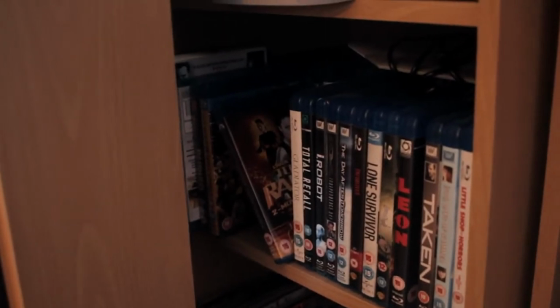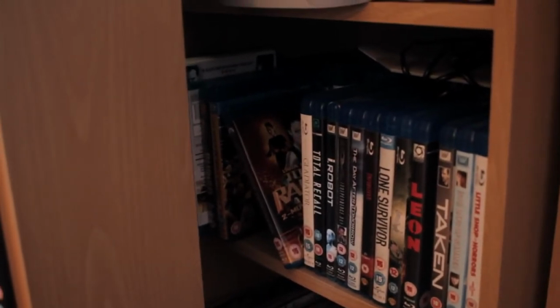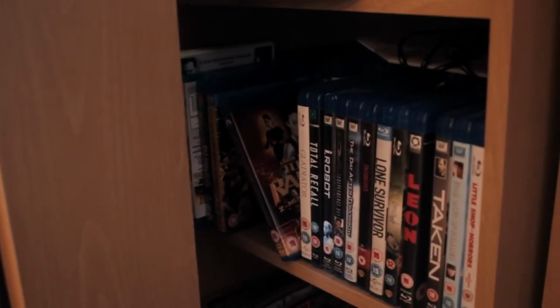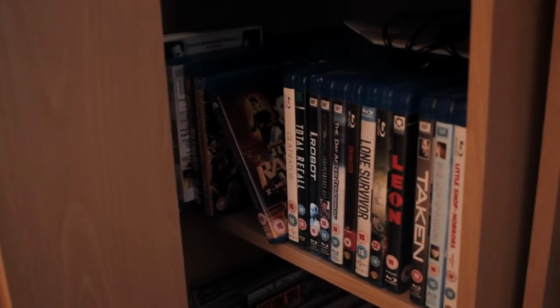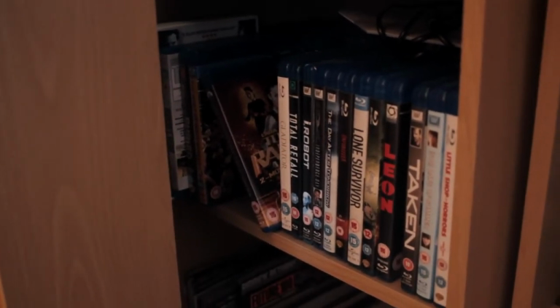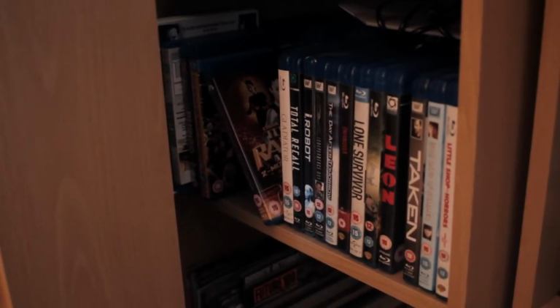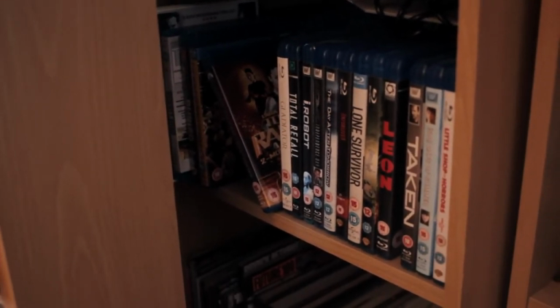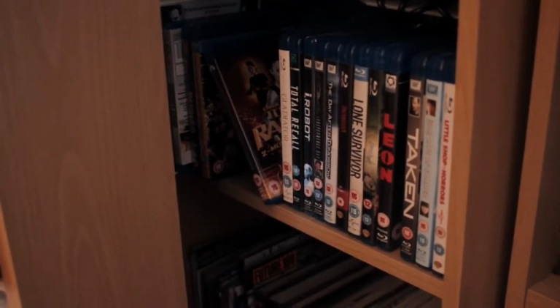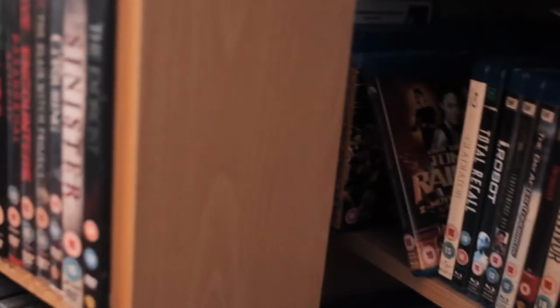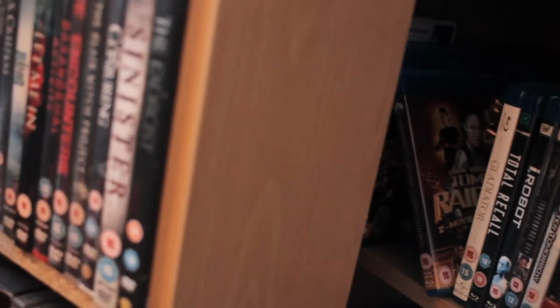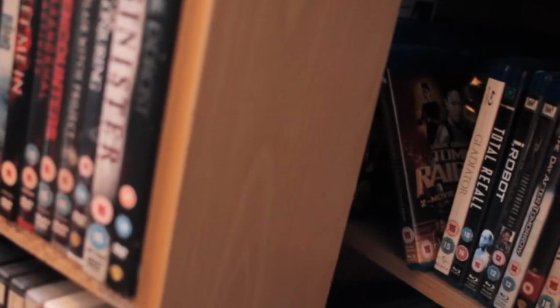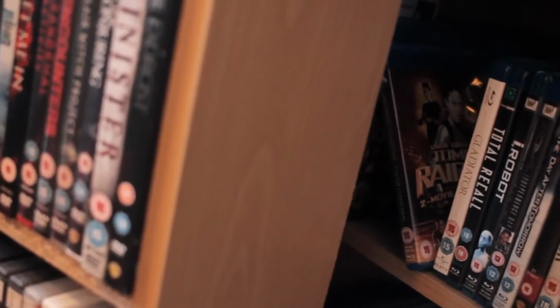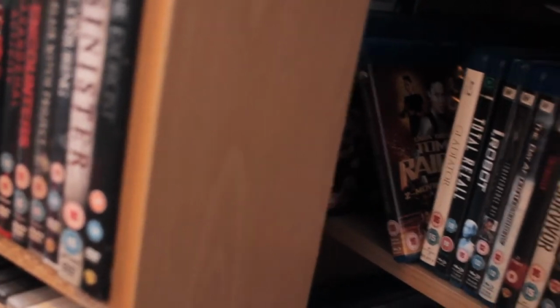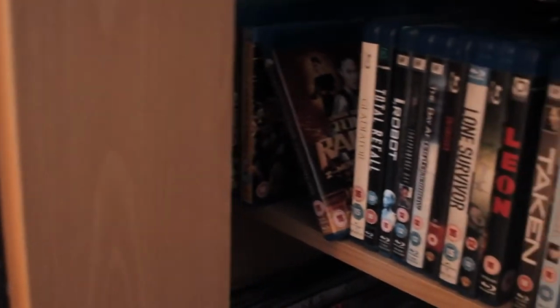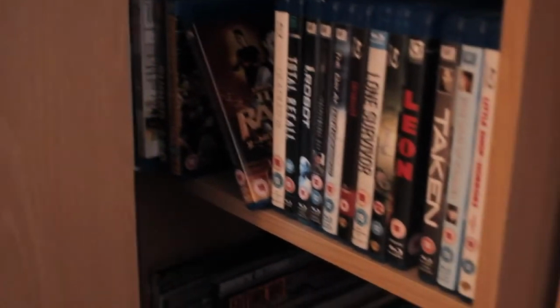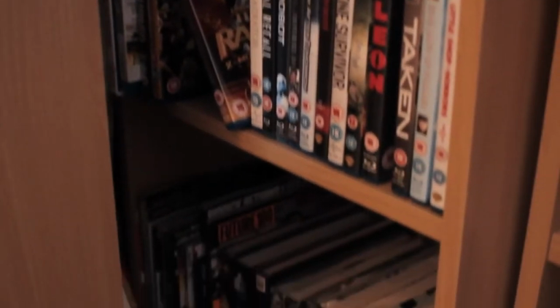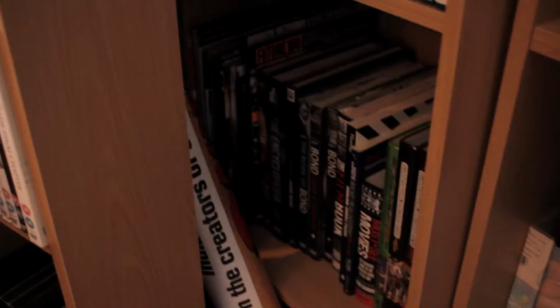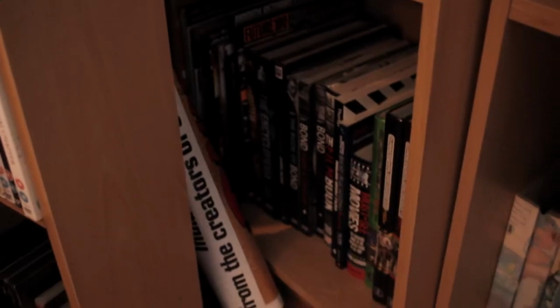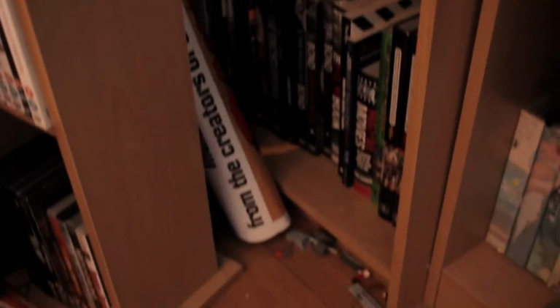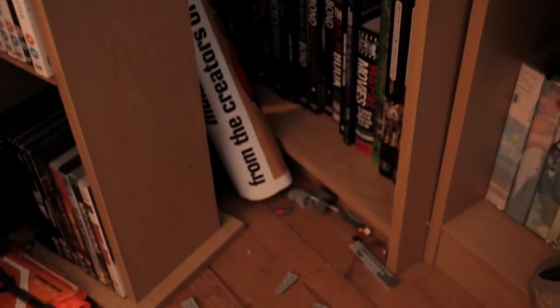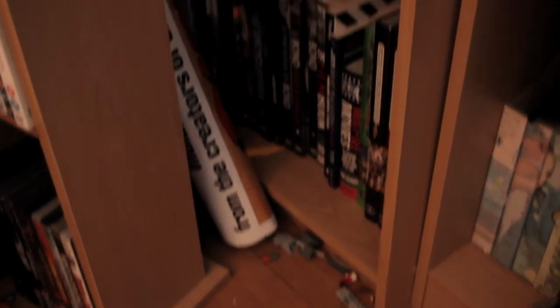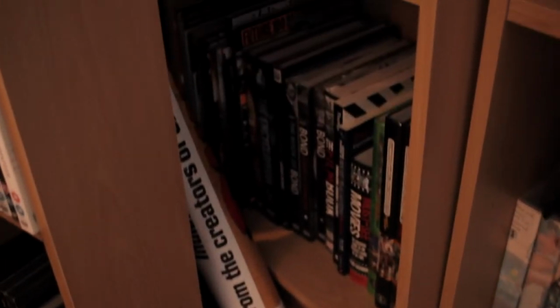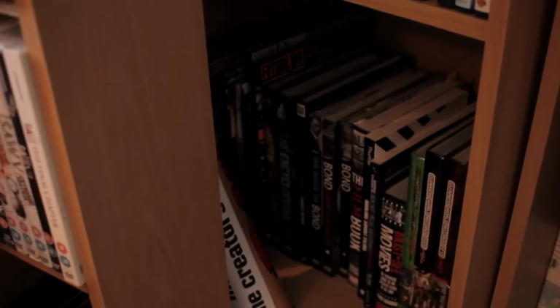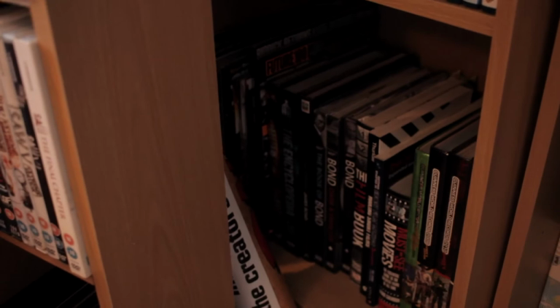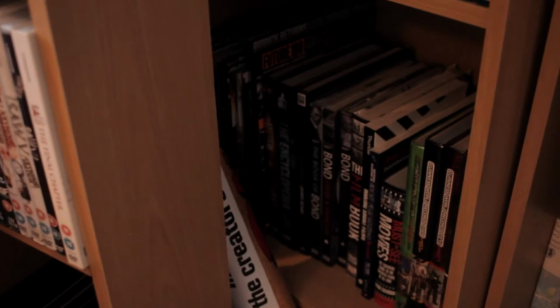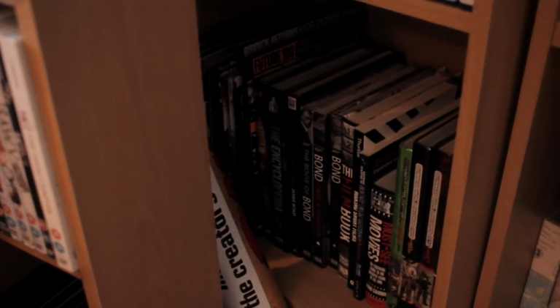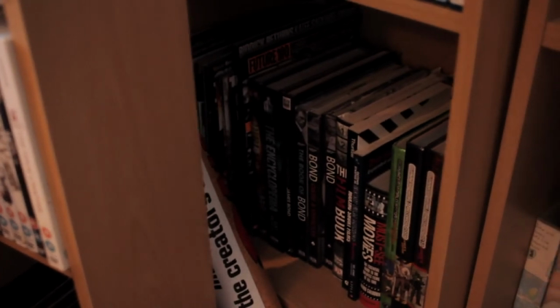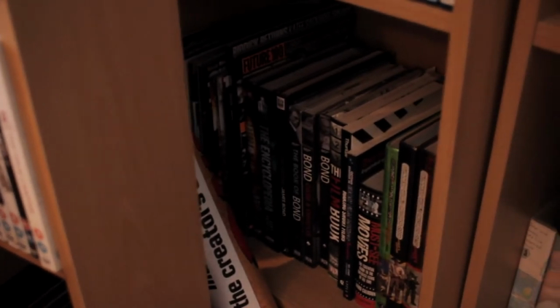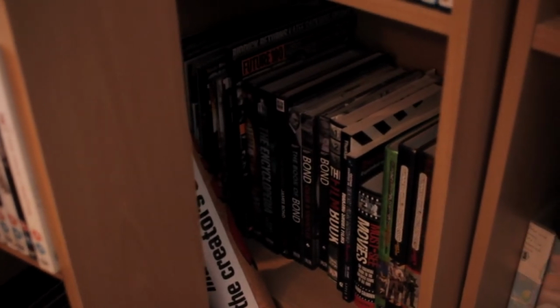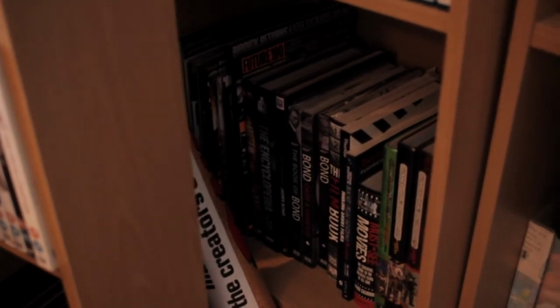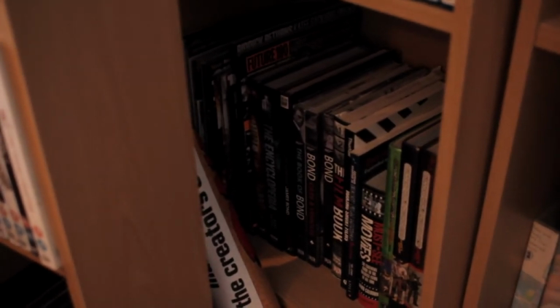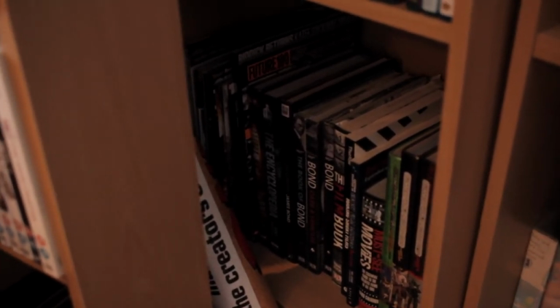Shelf down, we have some more randomly stacked Blu-rays, with some more Lara Croft behind there just peeking through. And on the final shelf at the bottom, some random books and magazines just lying about.